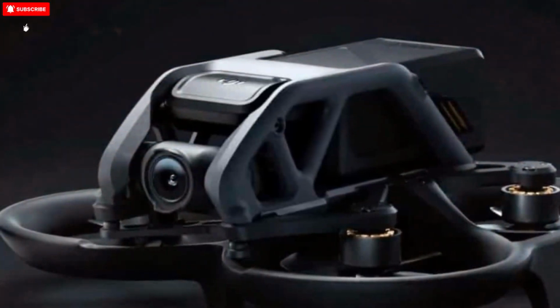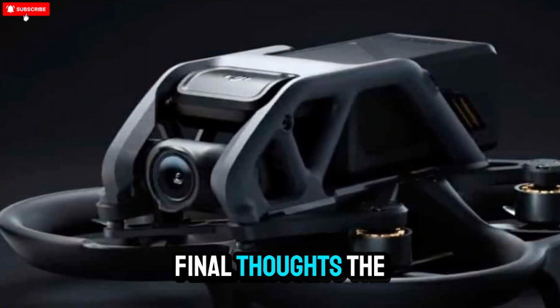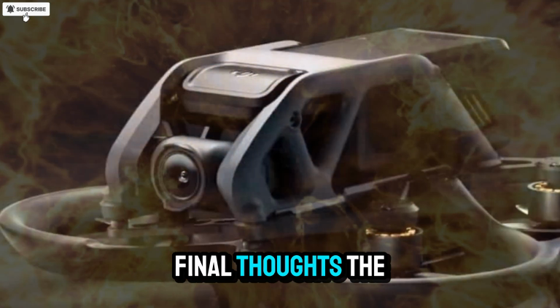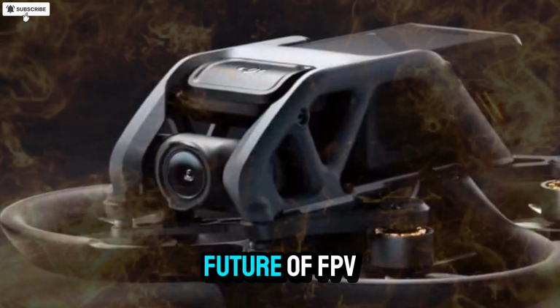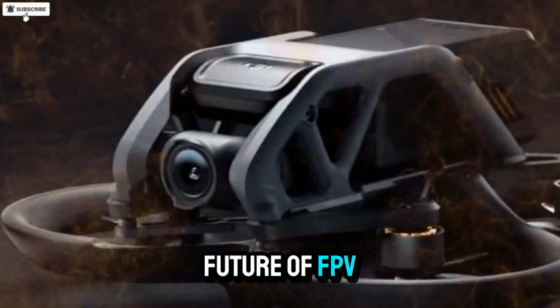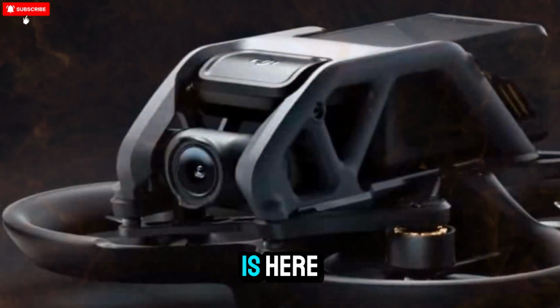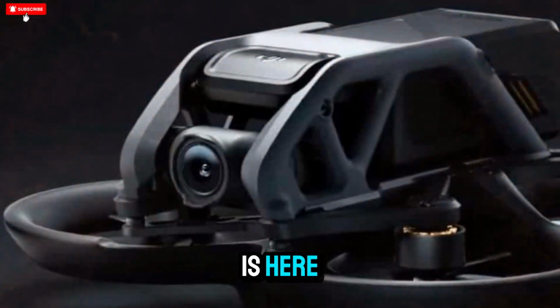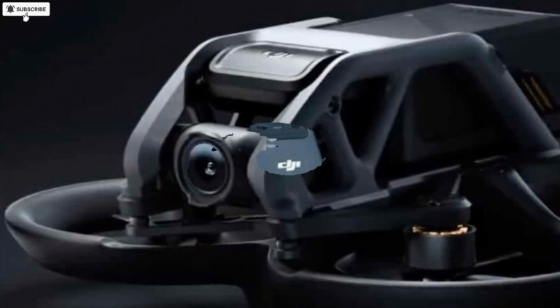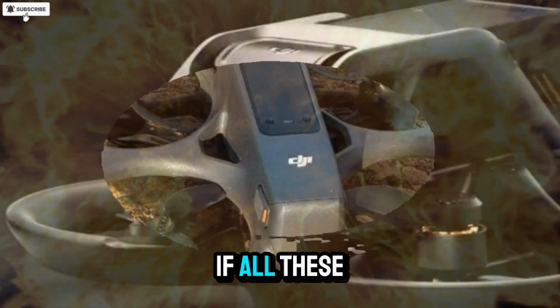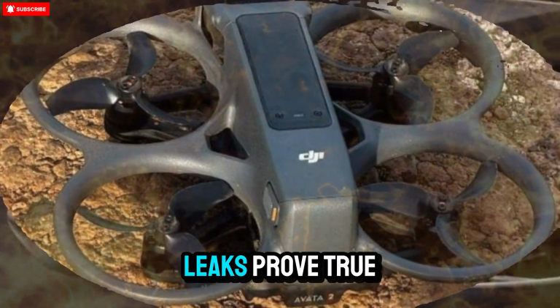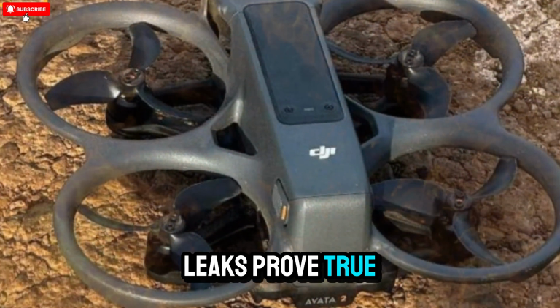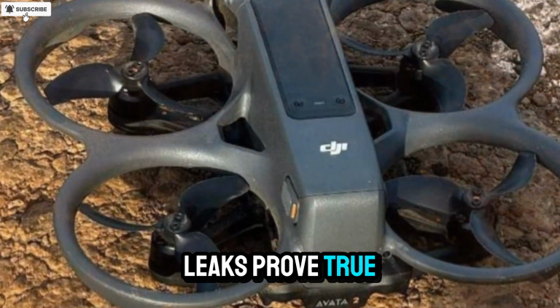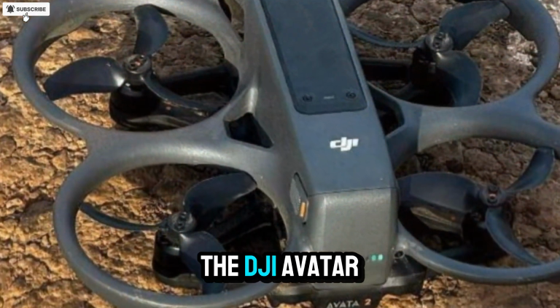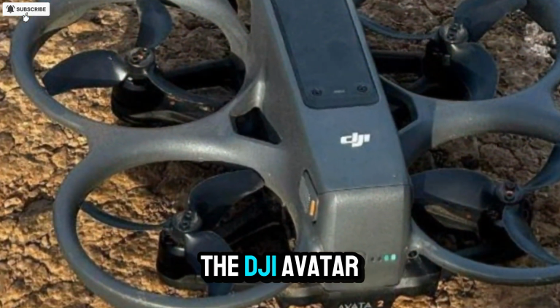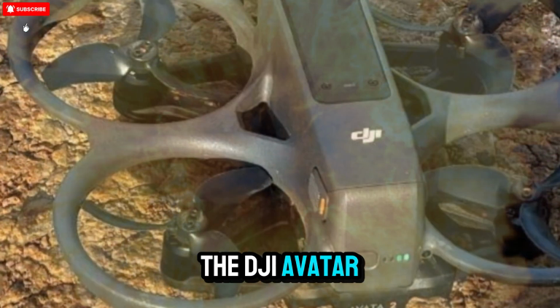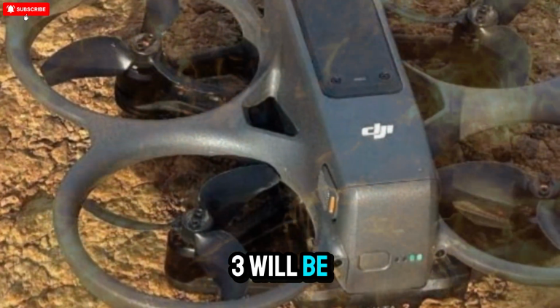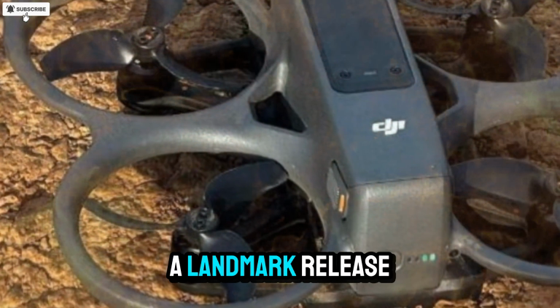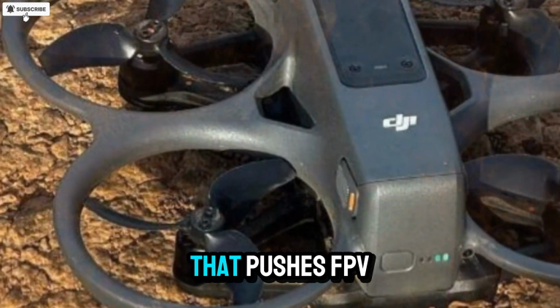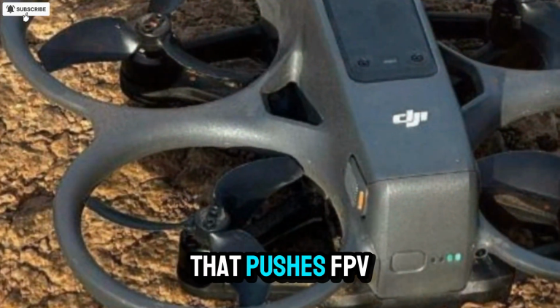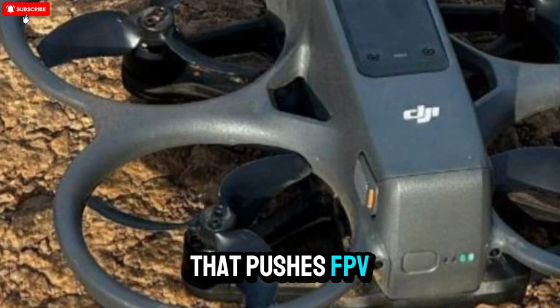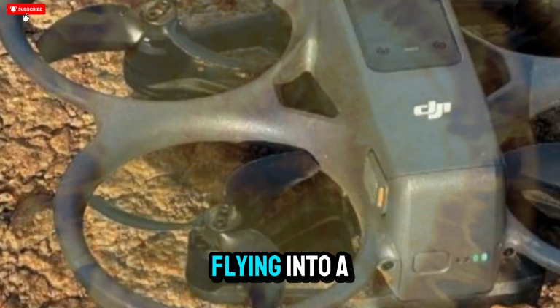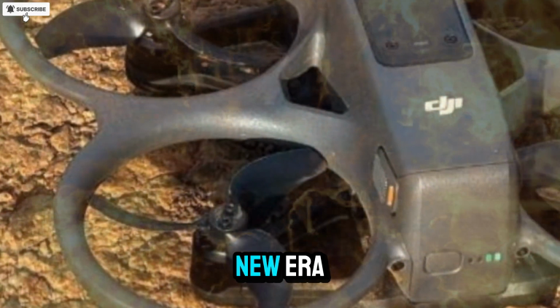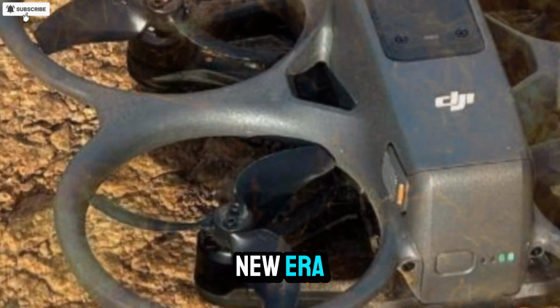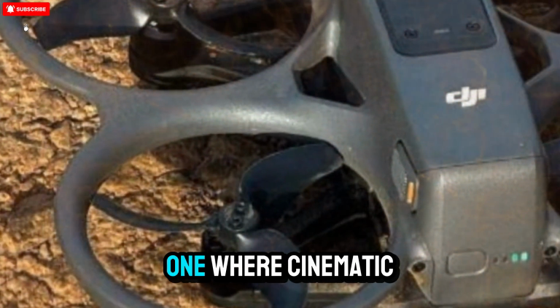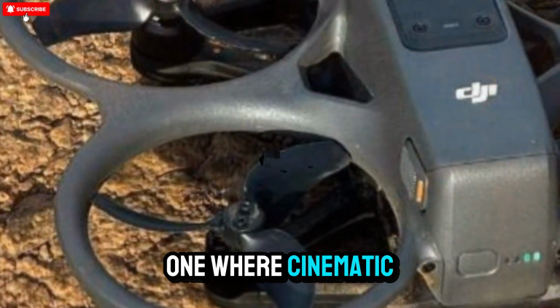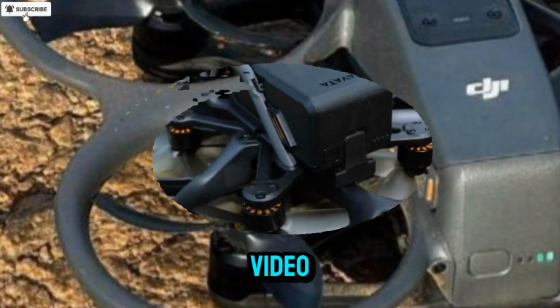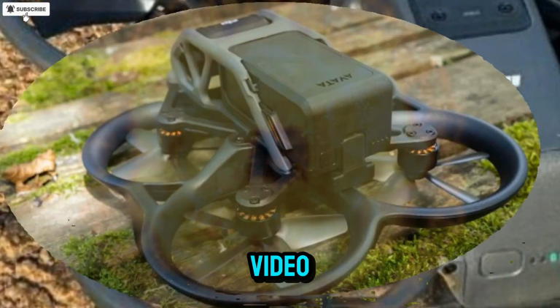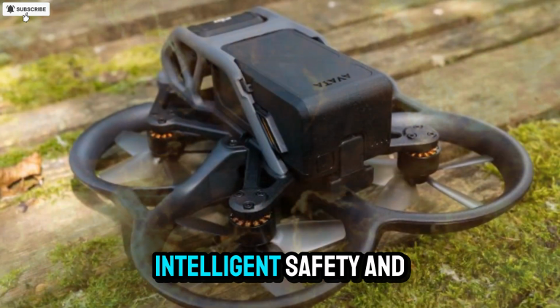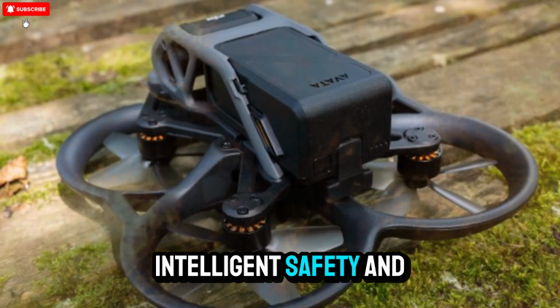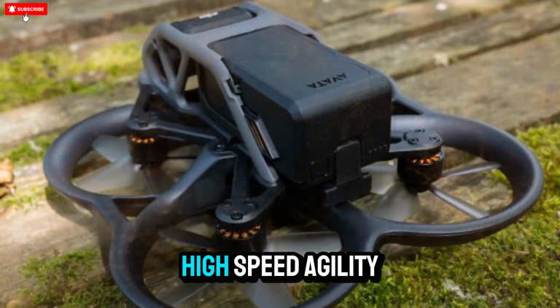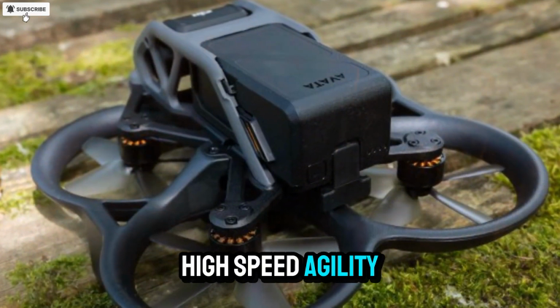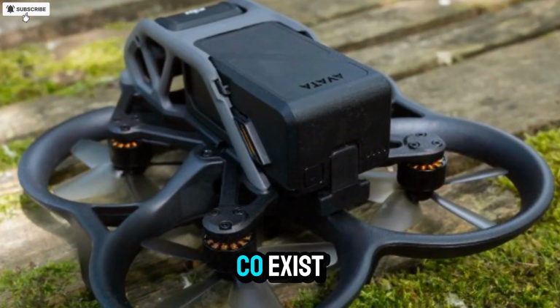If all these leaks prove true, the DJI Avatar 3 will be a landmark release that pushes FPV flying into a new era — one where cinematic video, intelligent safety, and high-speed agility coexist.